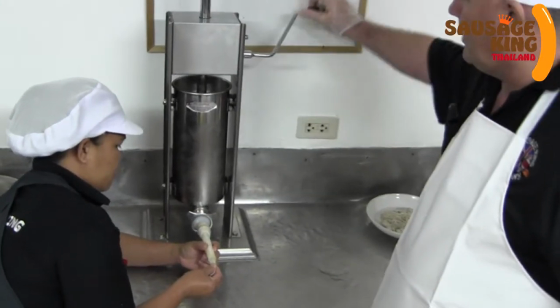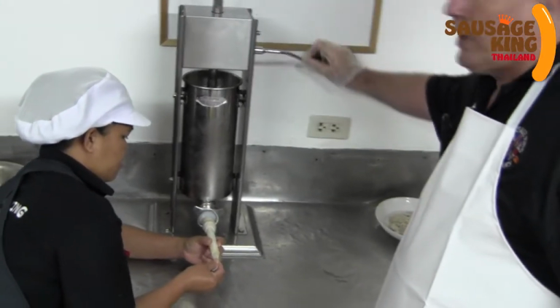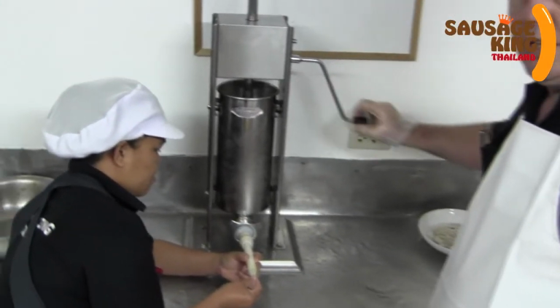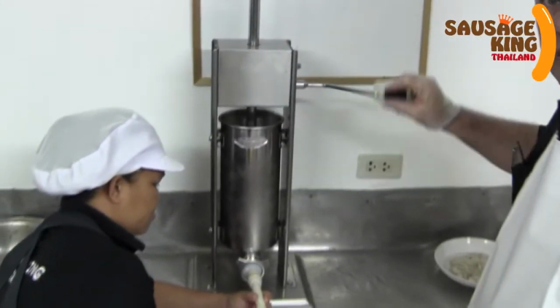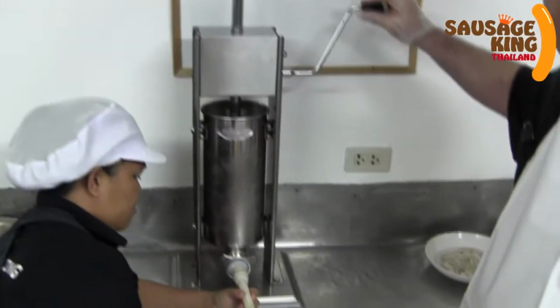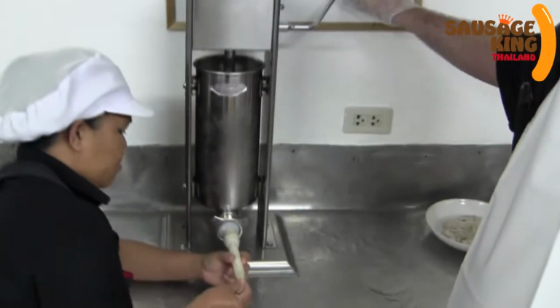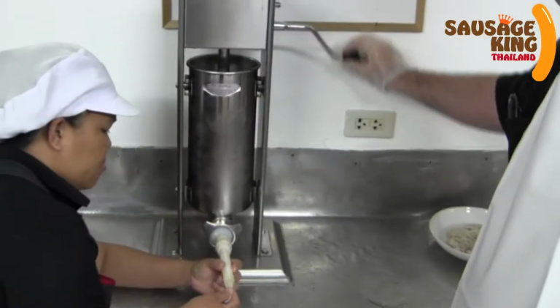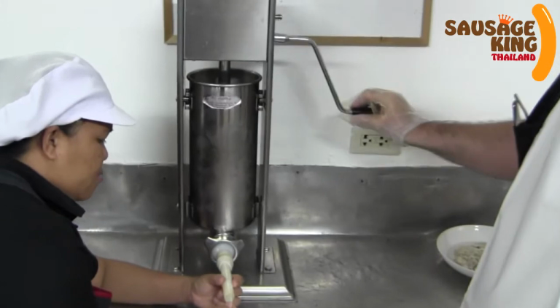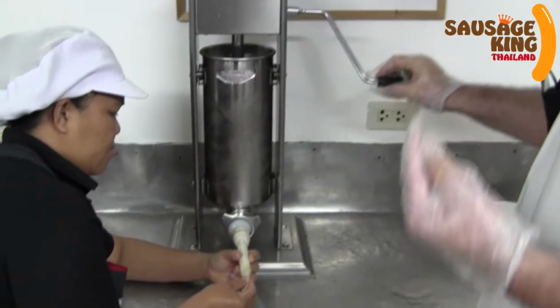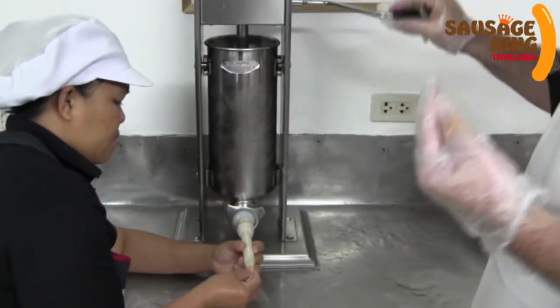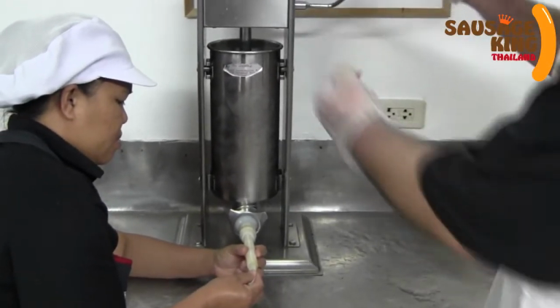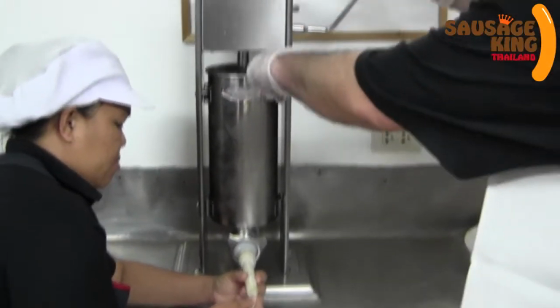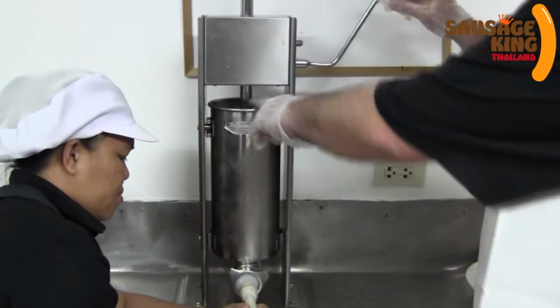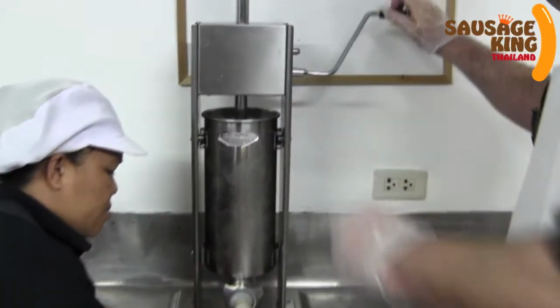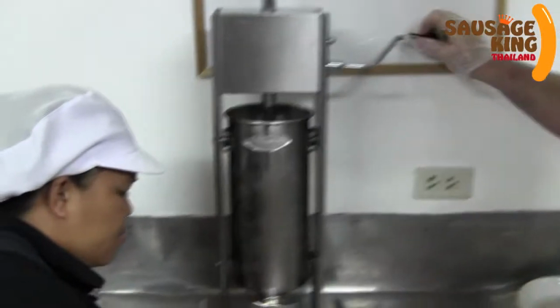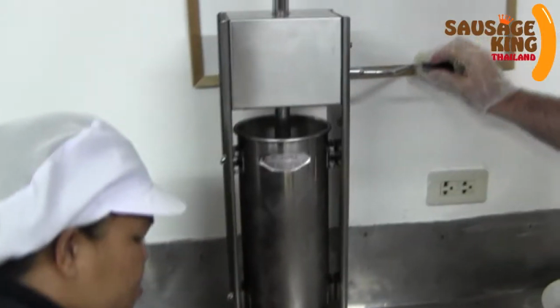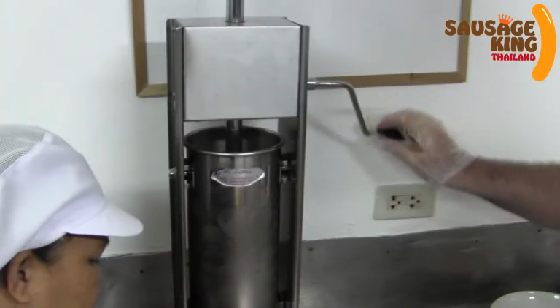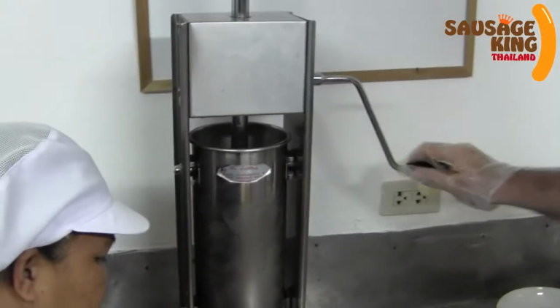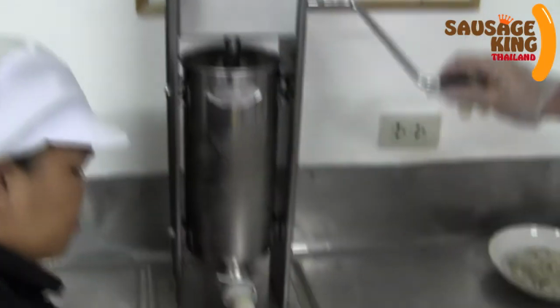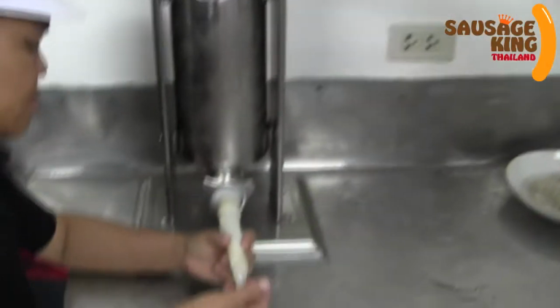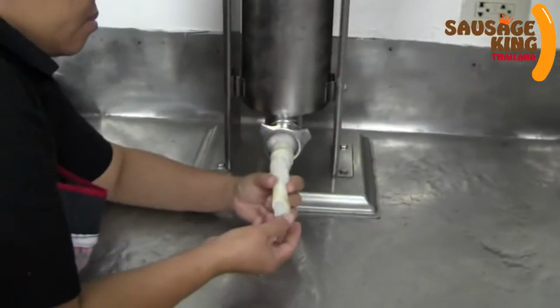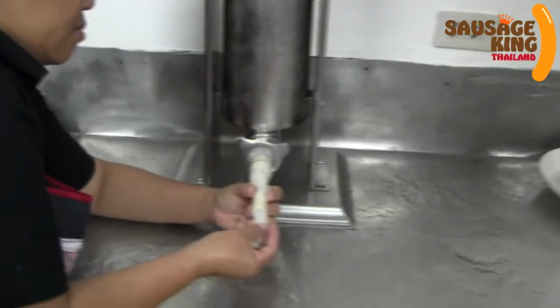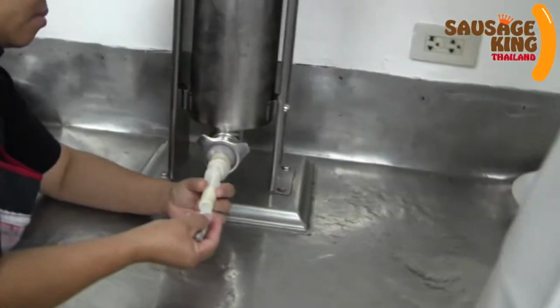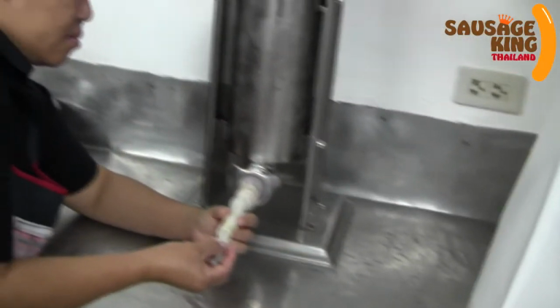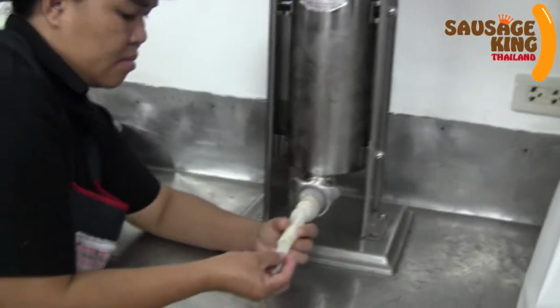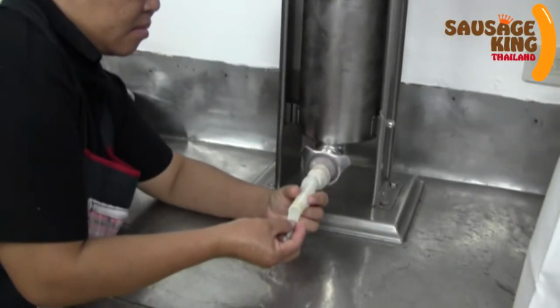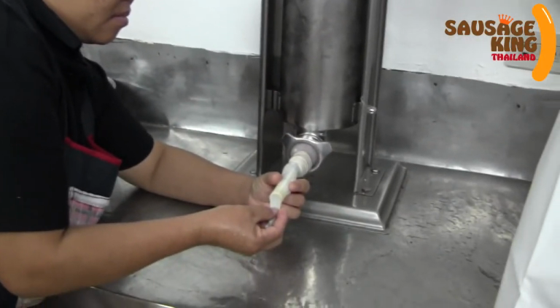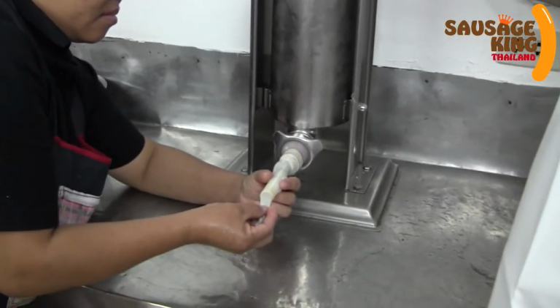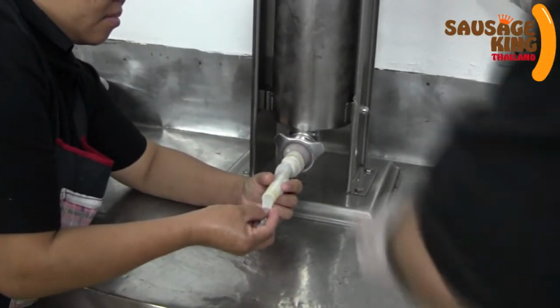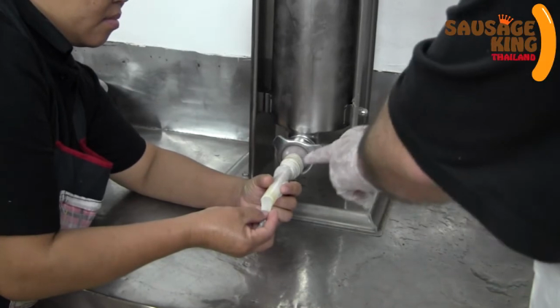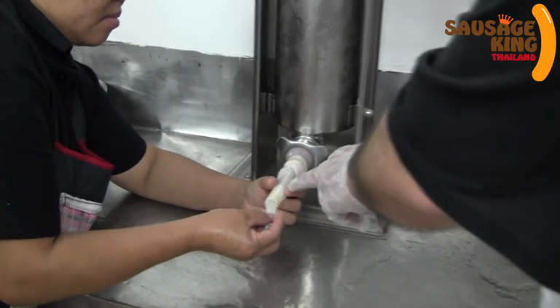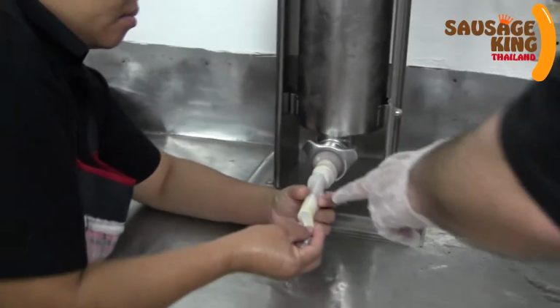We just wind the sausage stuffer down very gently. There's a little valve on the top of the piston which will release the air. Like I said, they all work on the same principle. Just slowly get it through to the nozzle — you can see it coming along now.